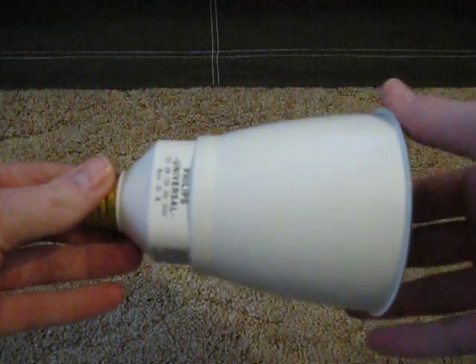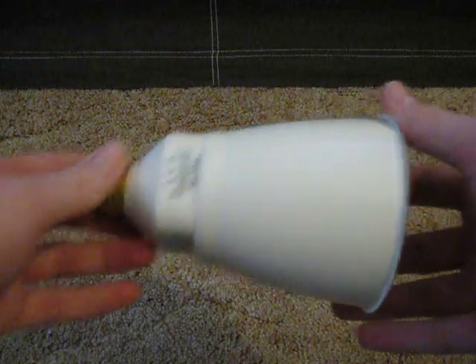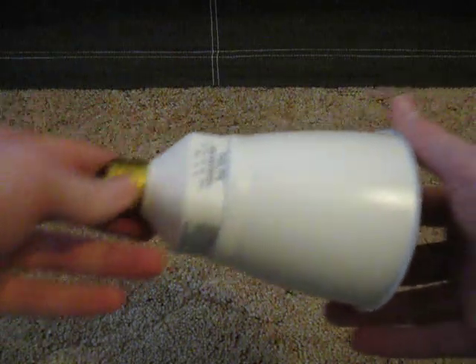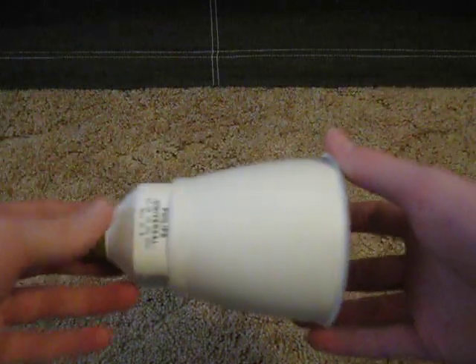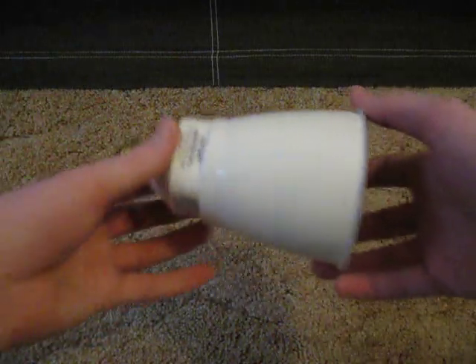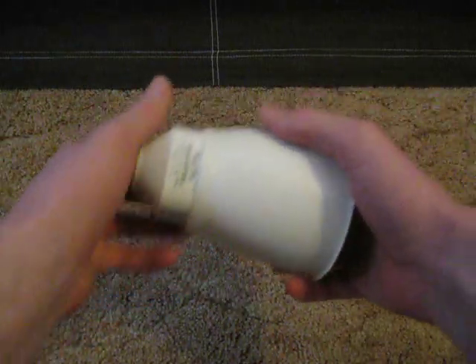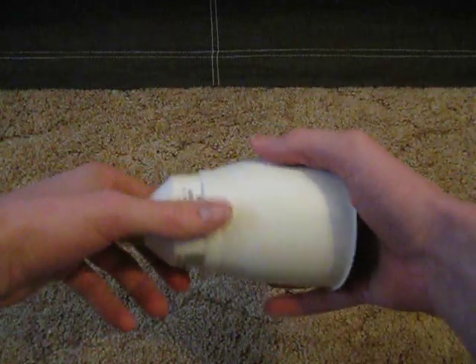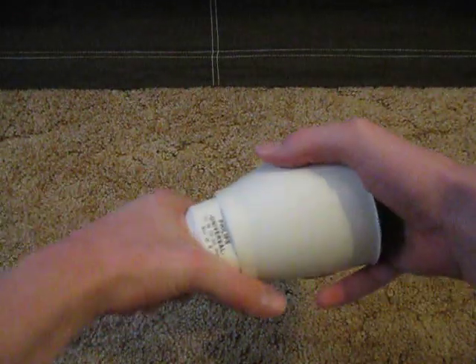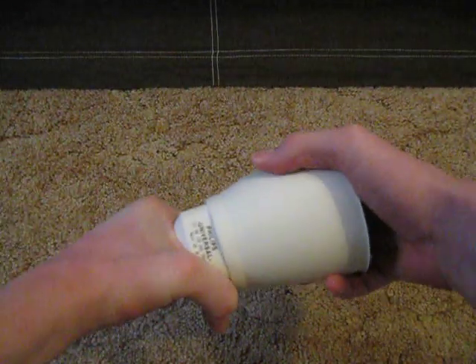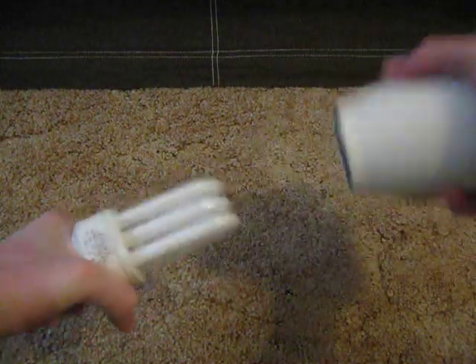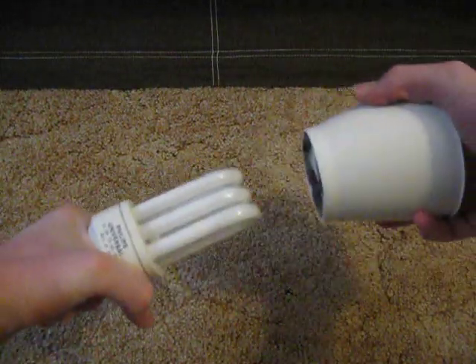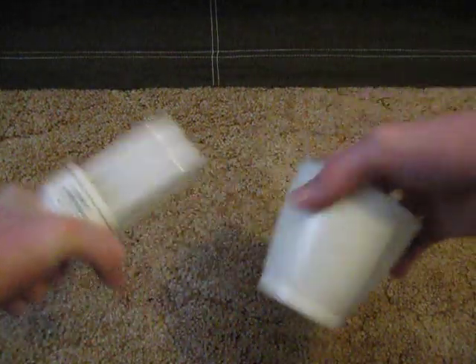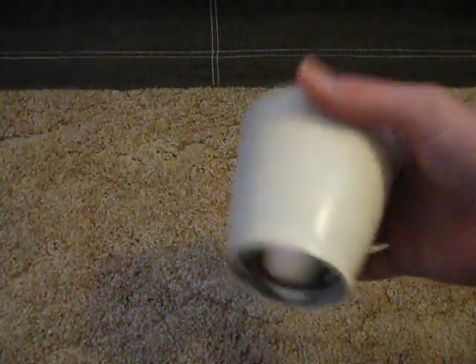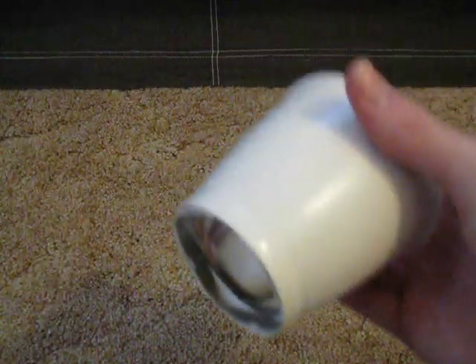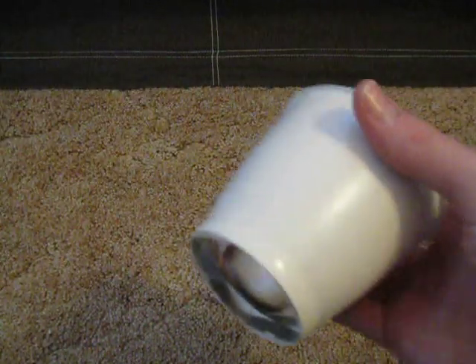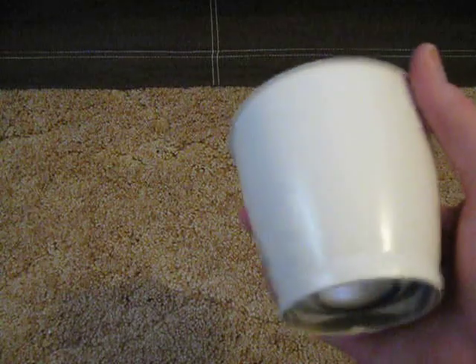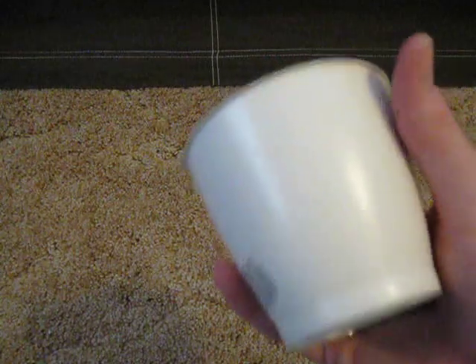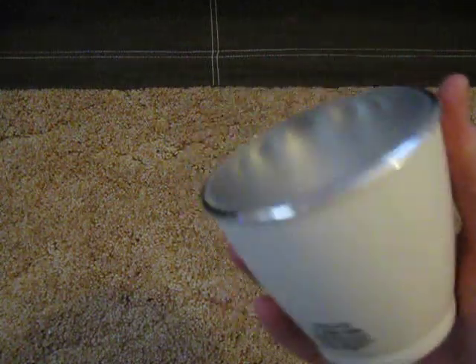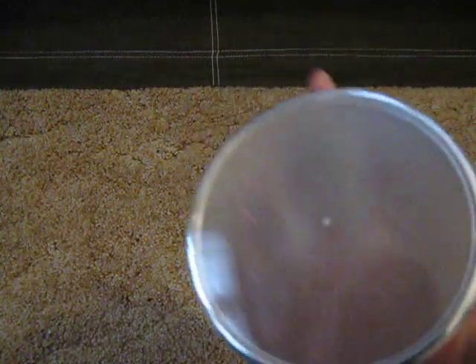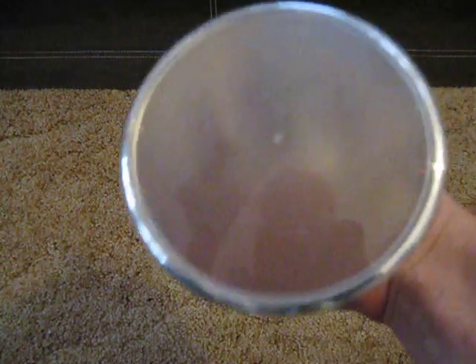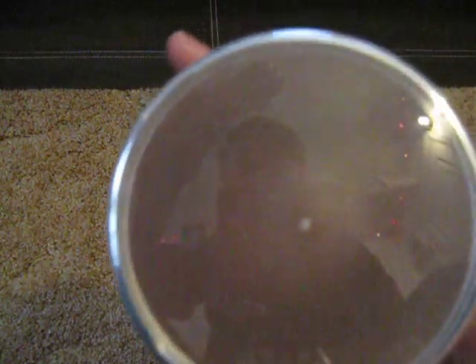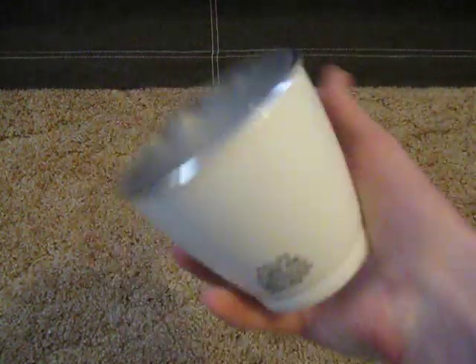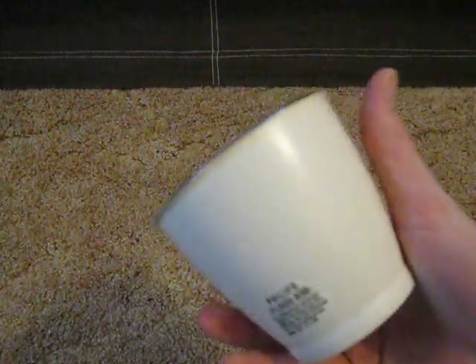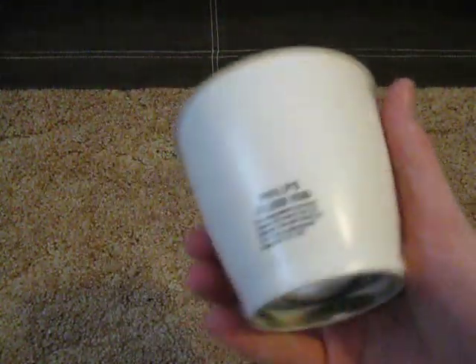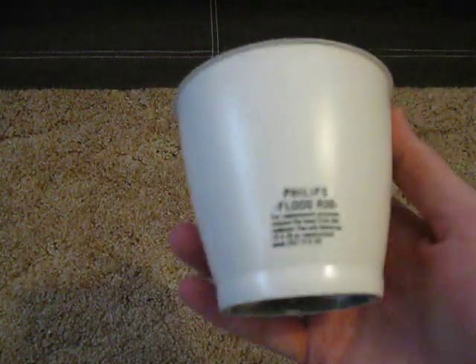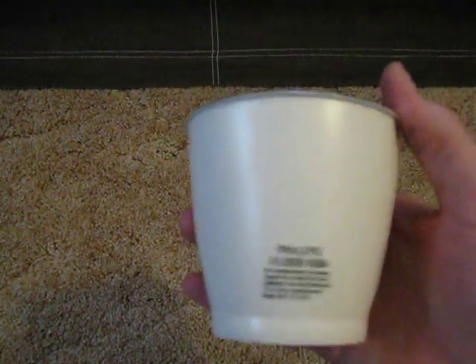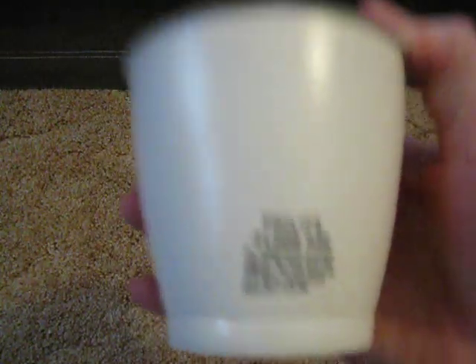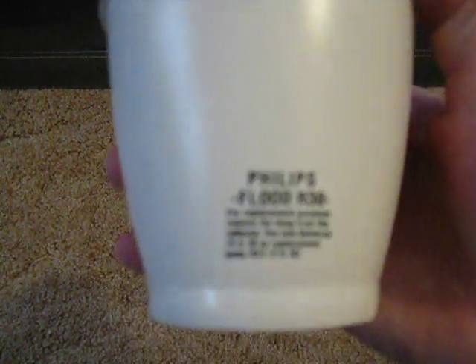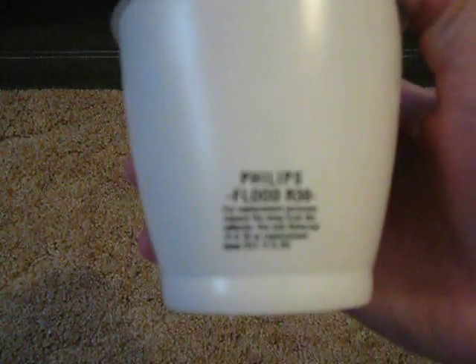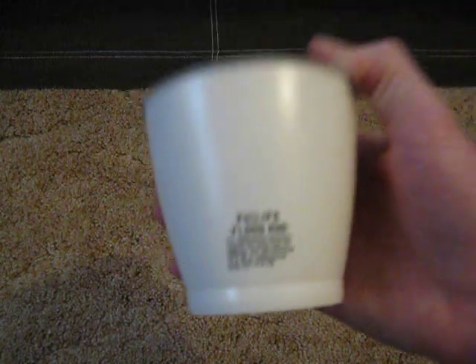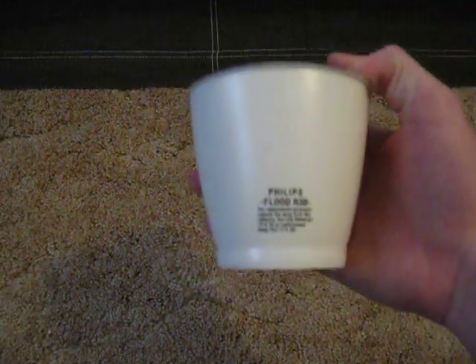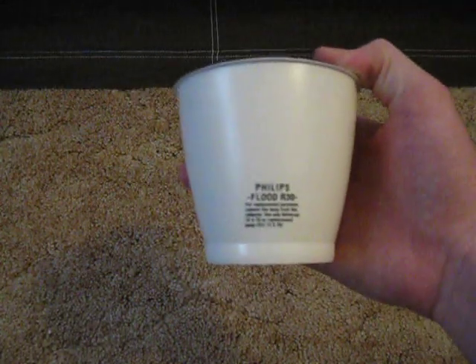Here is why I got this bulb — because you can take the flood cover off. It tells you what bulbs to use and other information right on the cover.